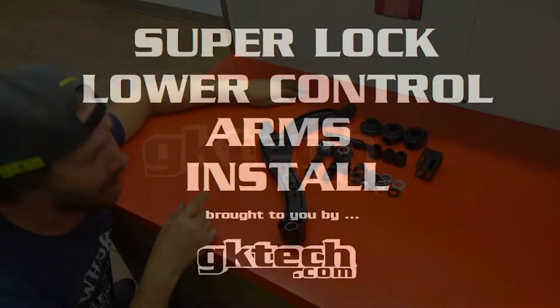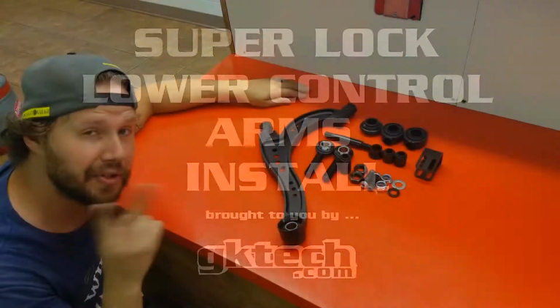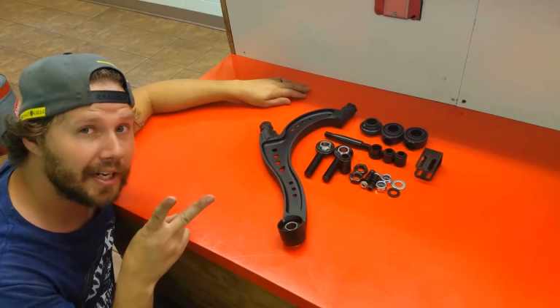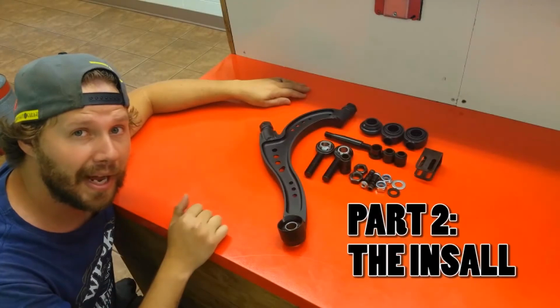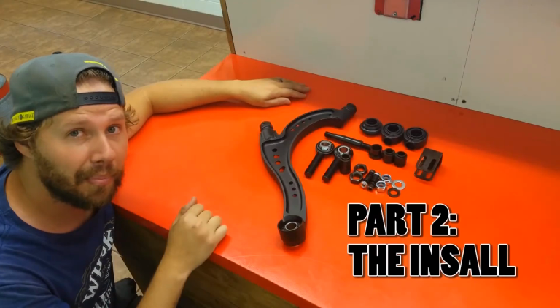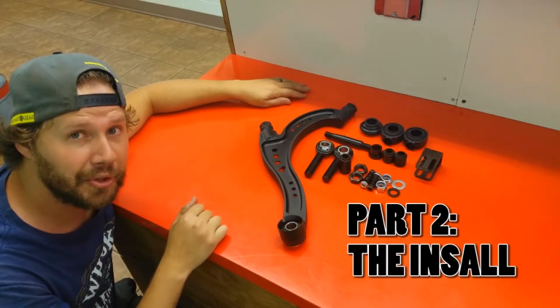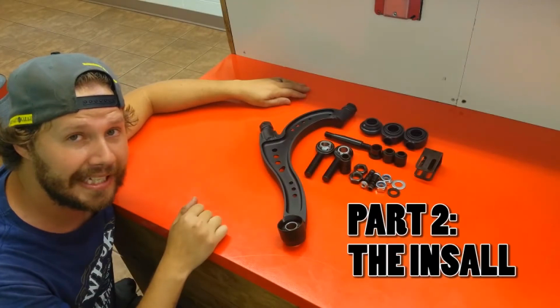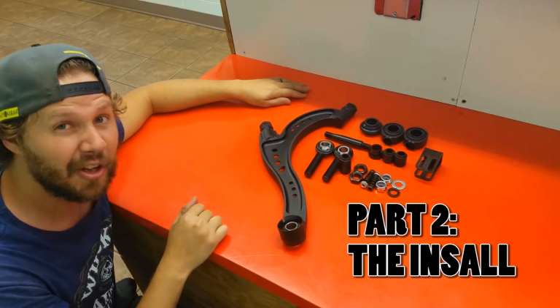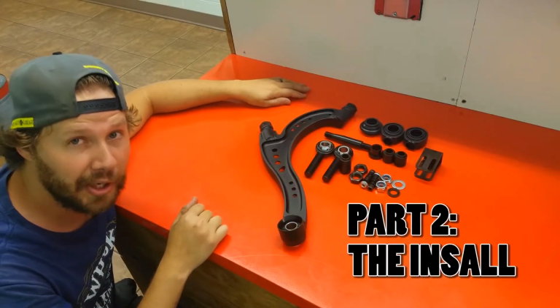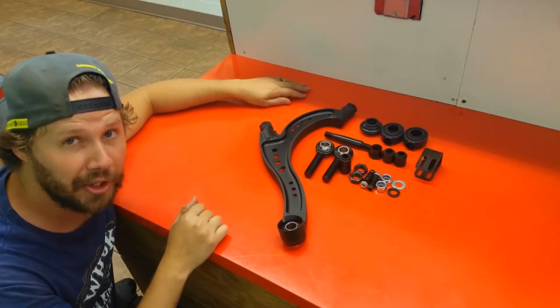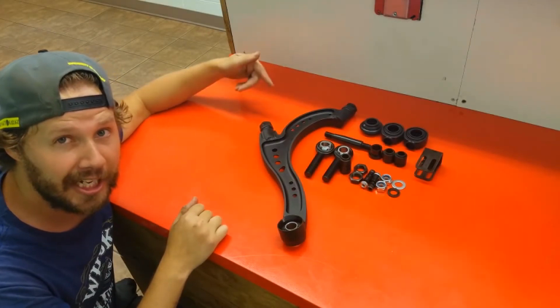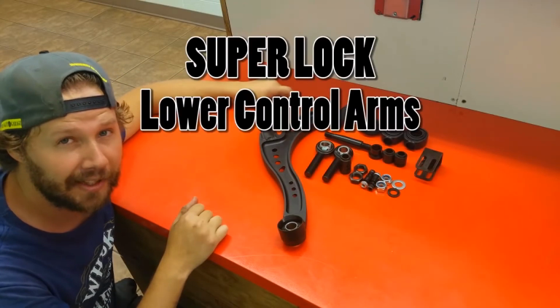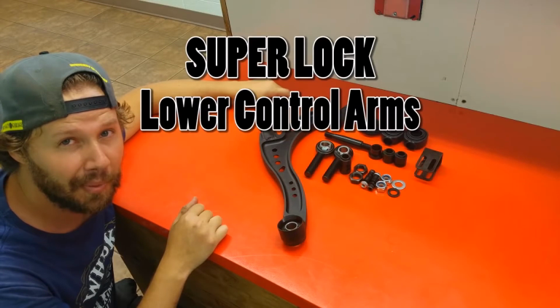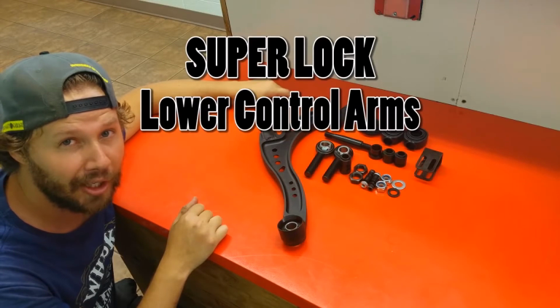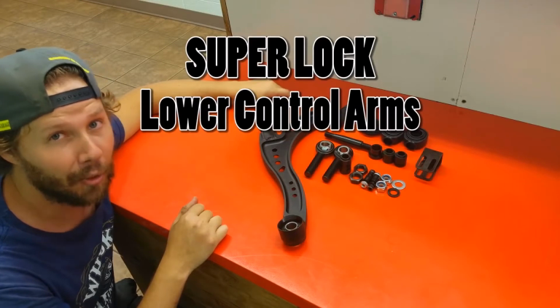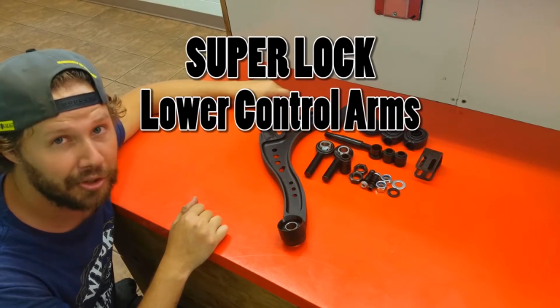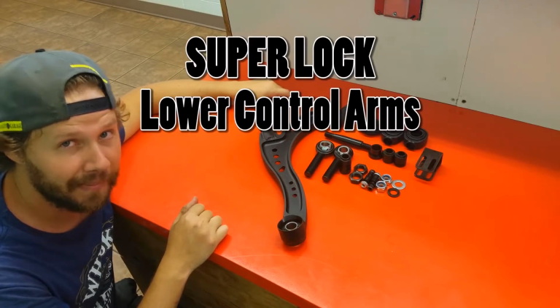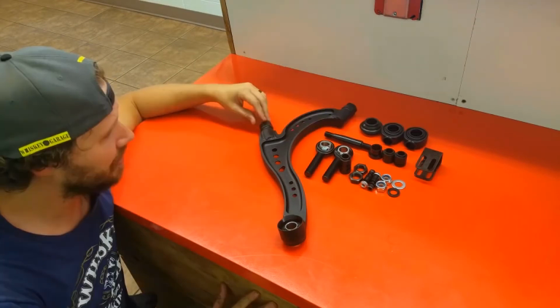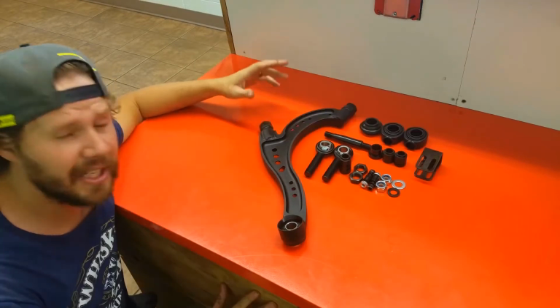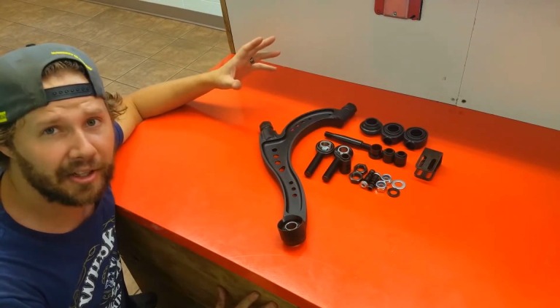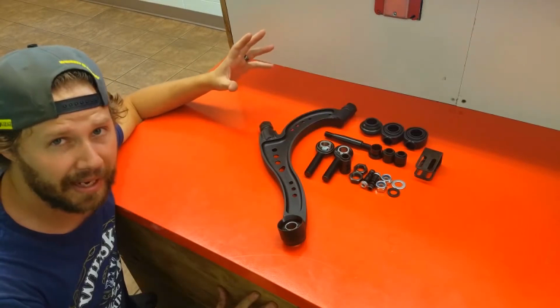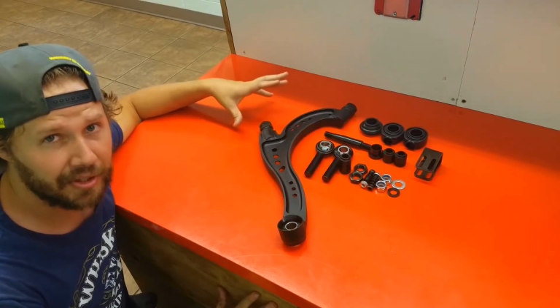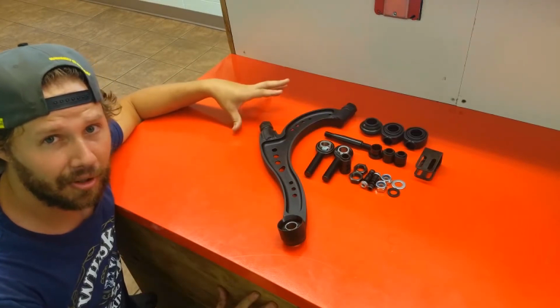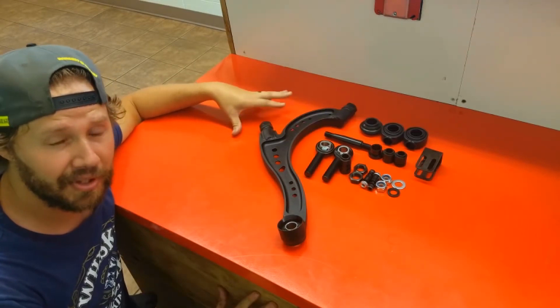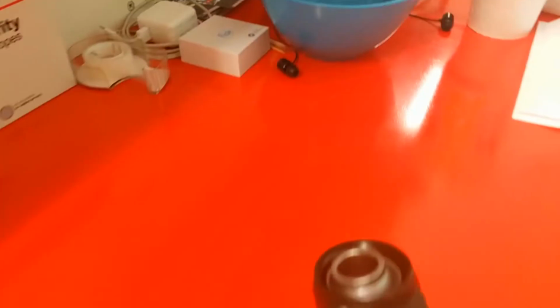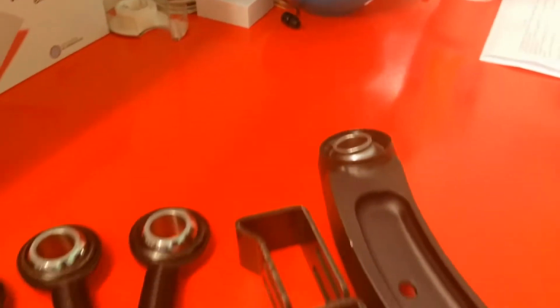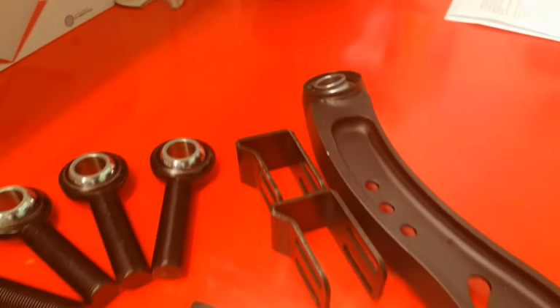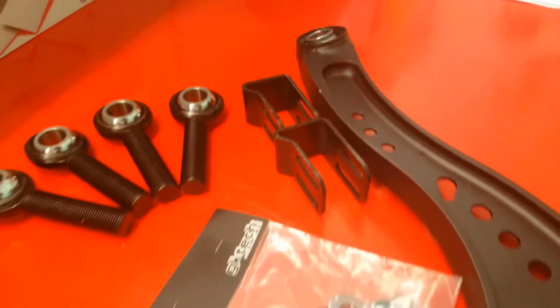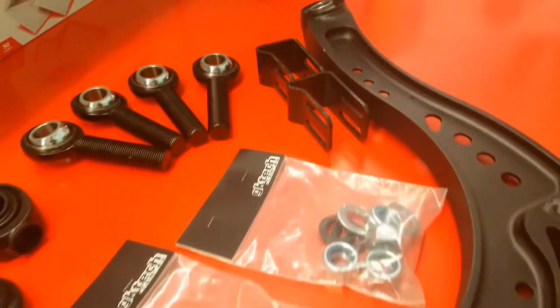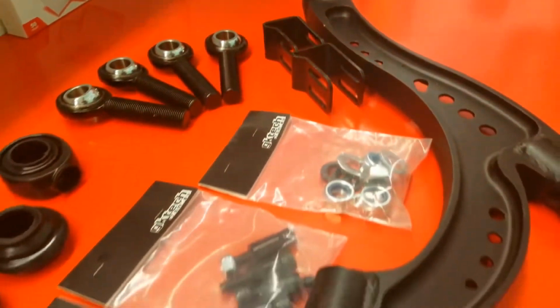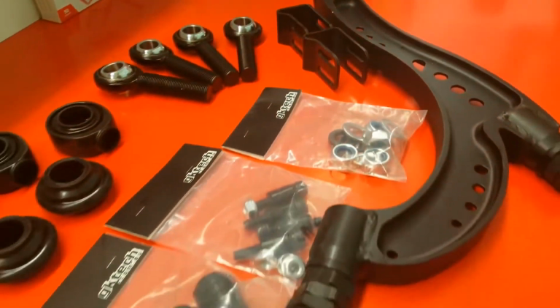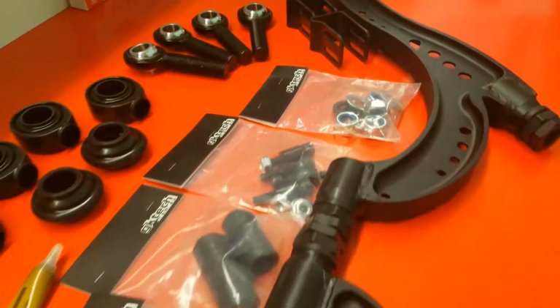Officer Dan here, back with part two, the install video for the GK Tech super lock lower control arm kit. Let me explain a little bit about these control arms themselves — they're made of chromoly steel and CNC'd to perfection.